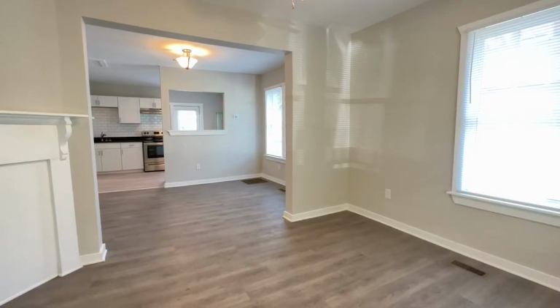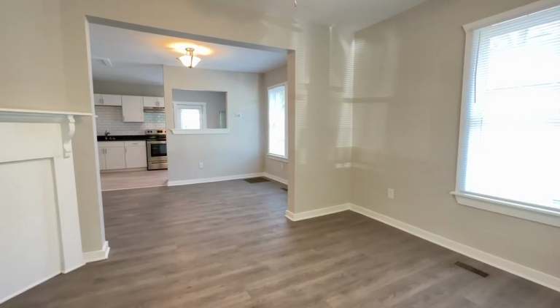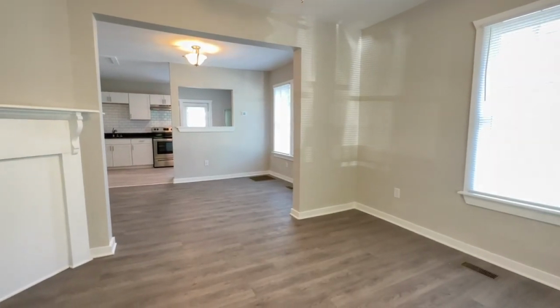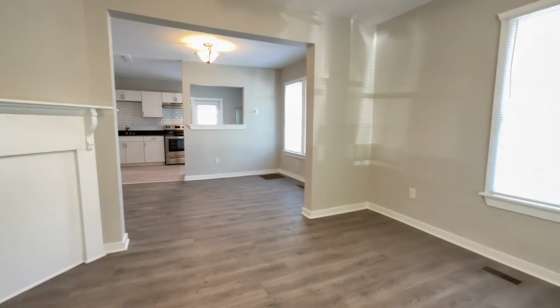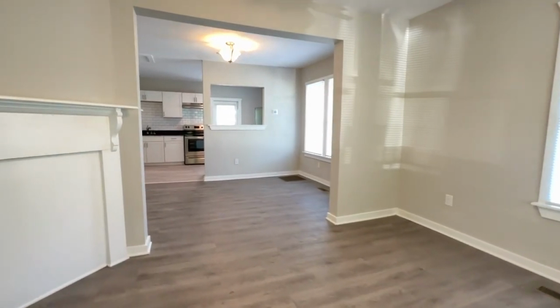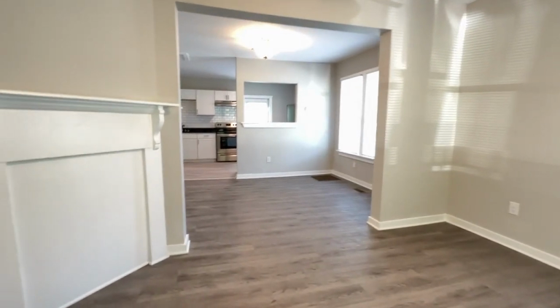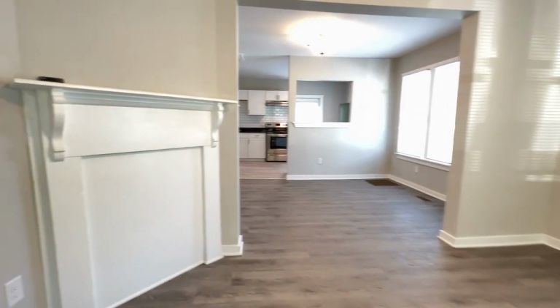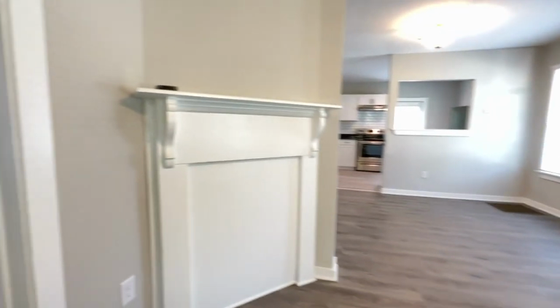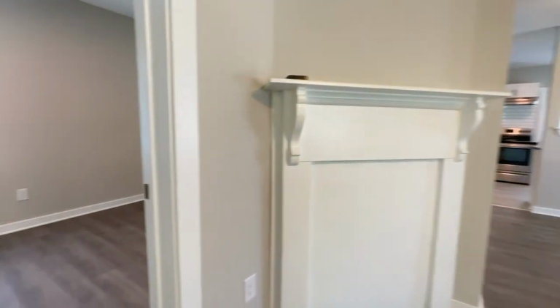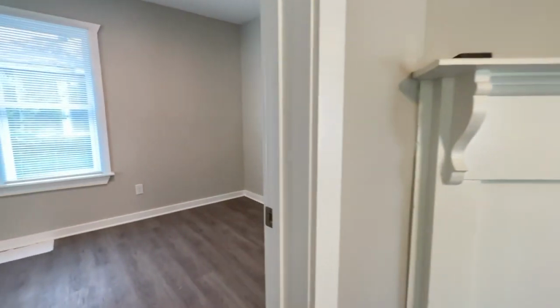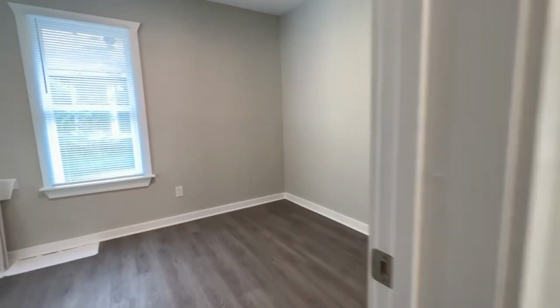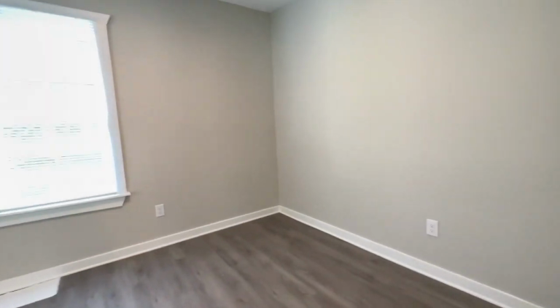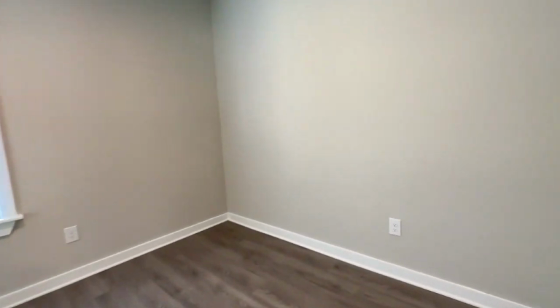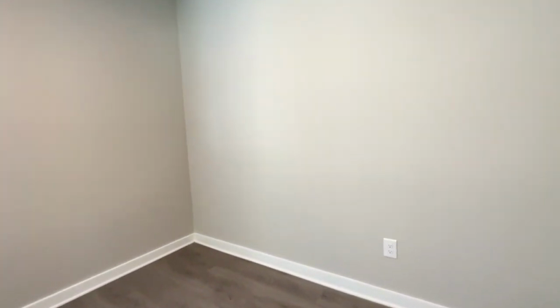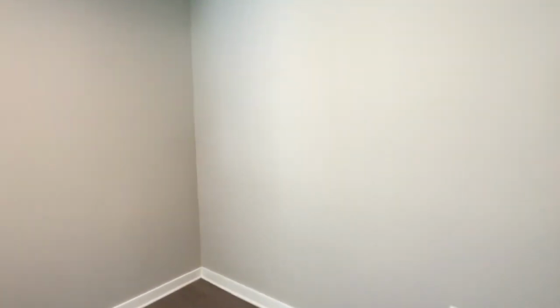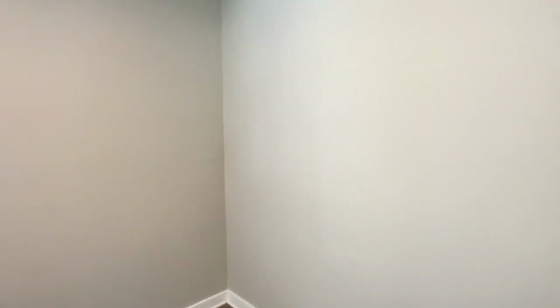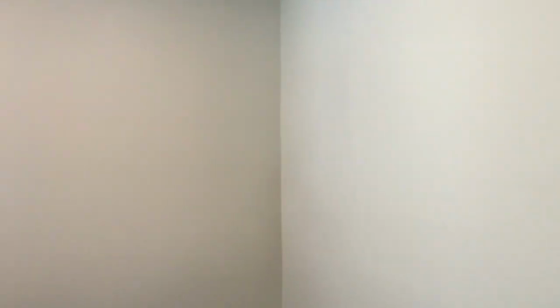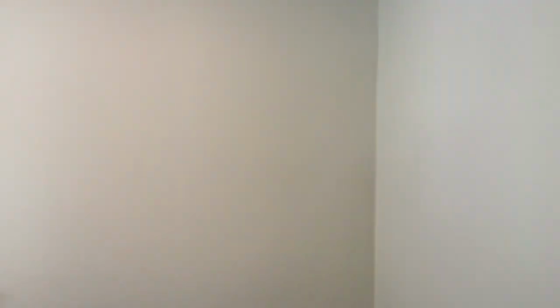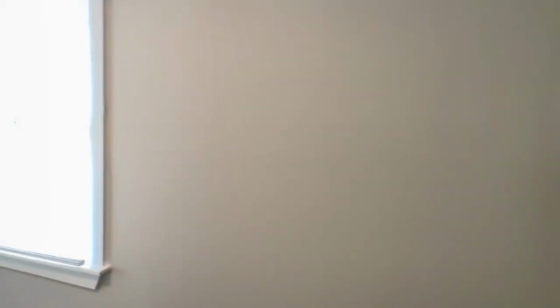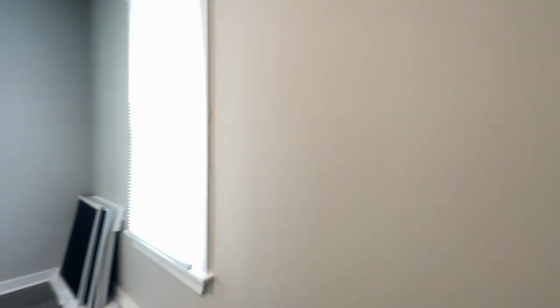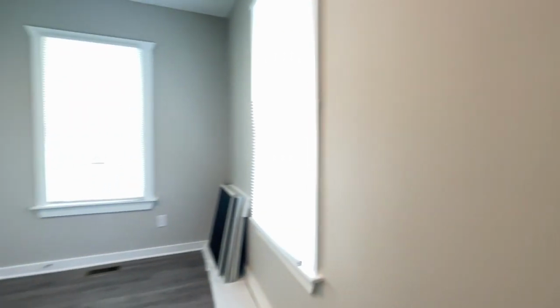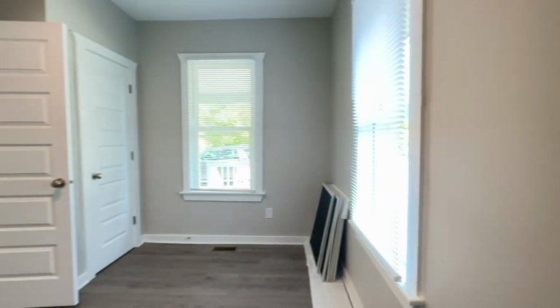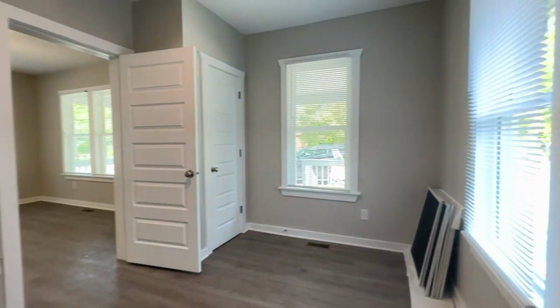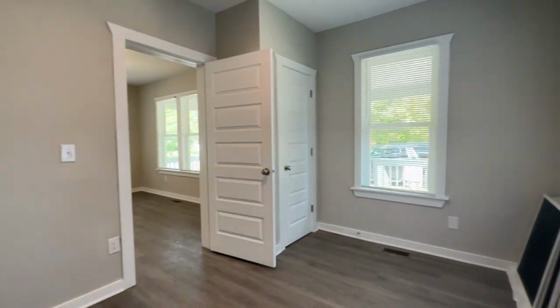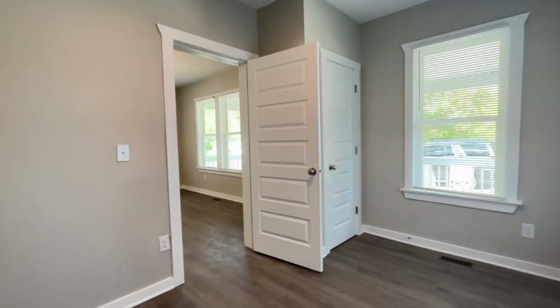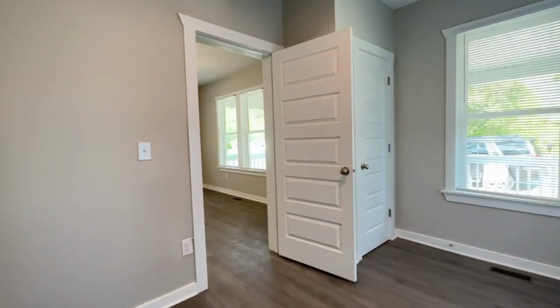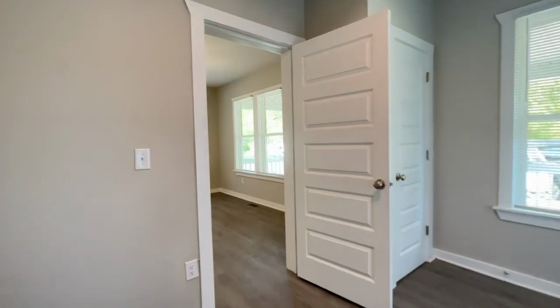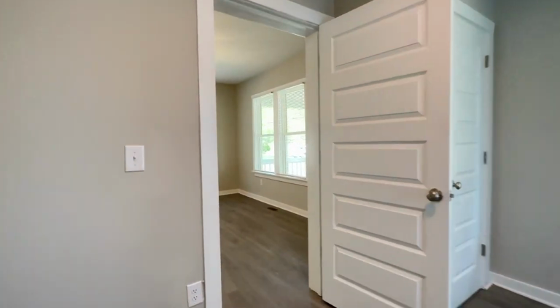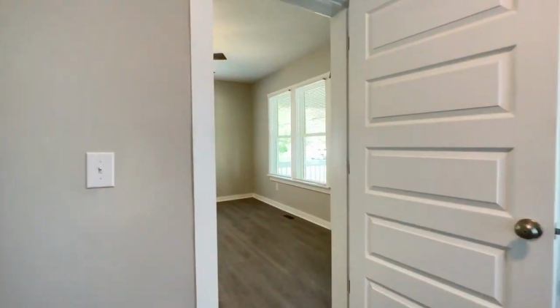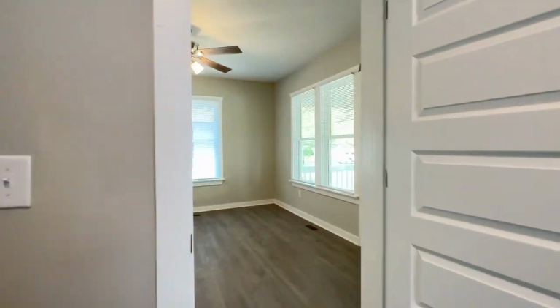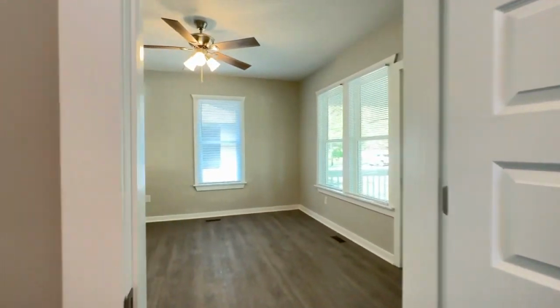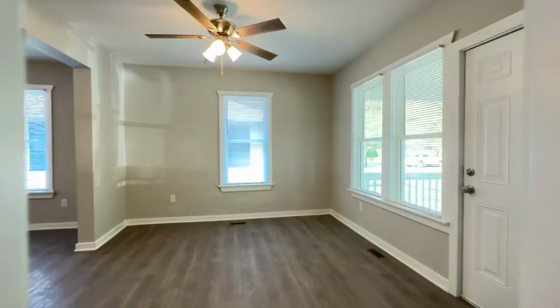Hello, this is Point Realty Group. Today we are at 112 Roanoke Avenue, Littleton, North Carolina. This is a two-bedroom, one-bathroom home that has been recently renovated.